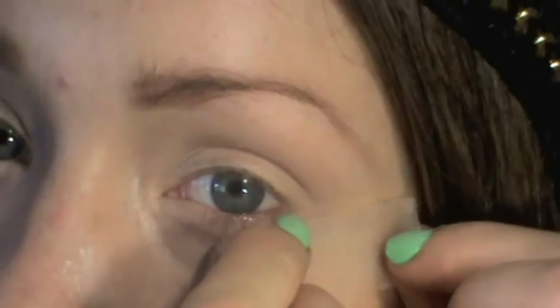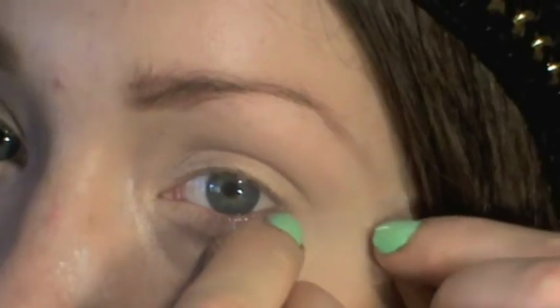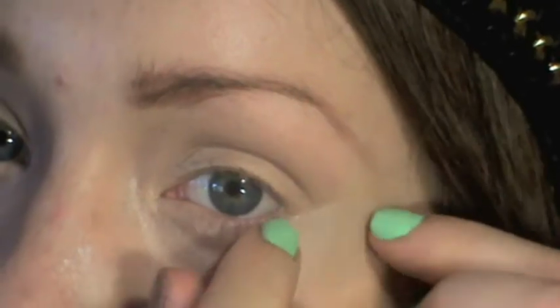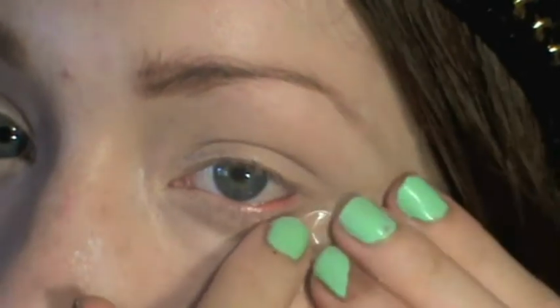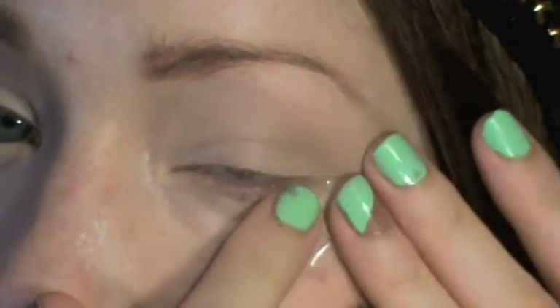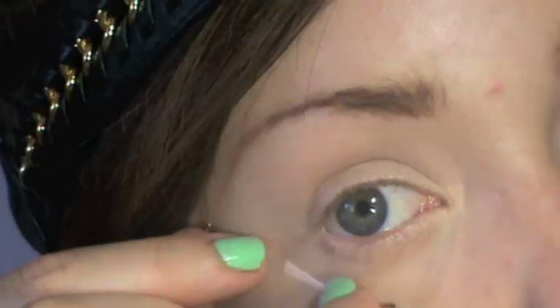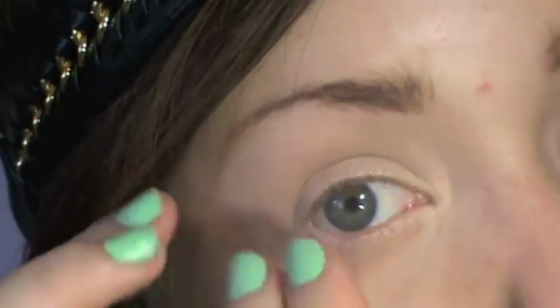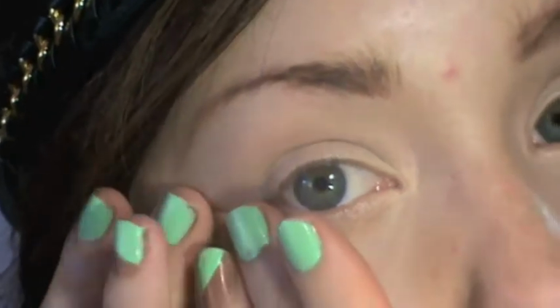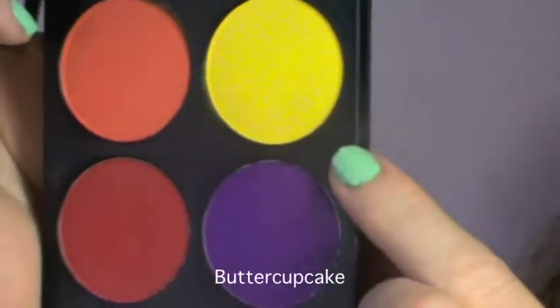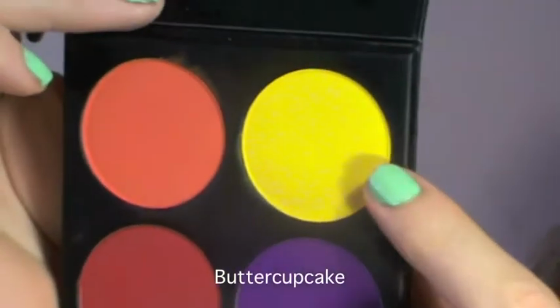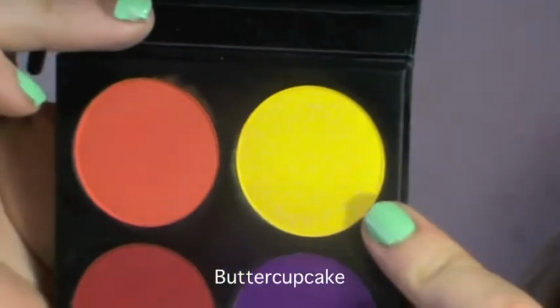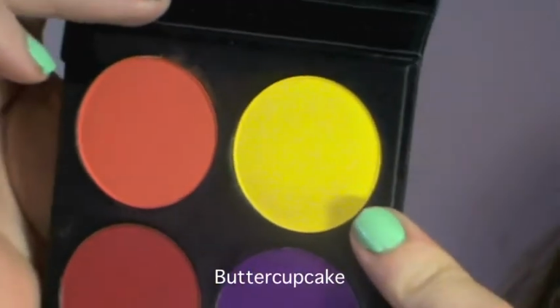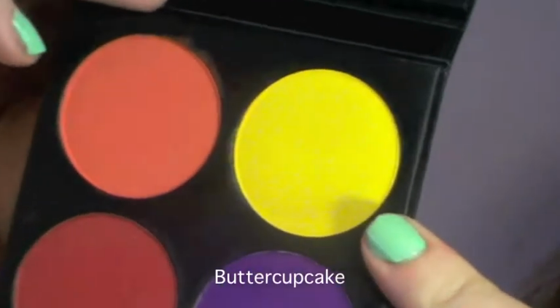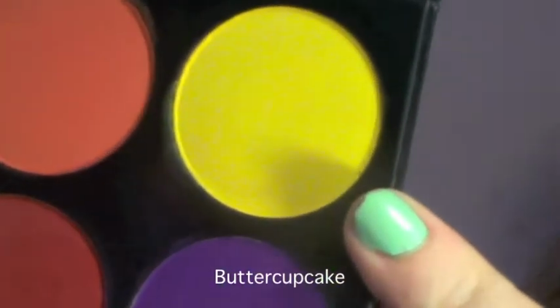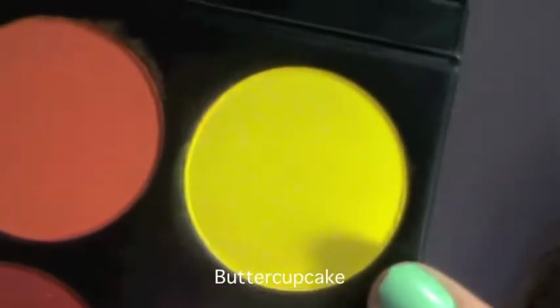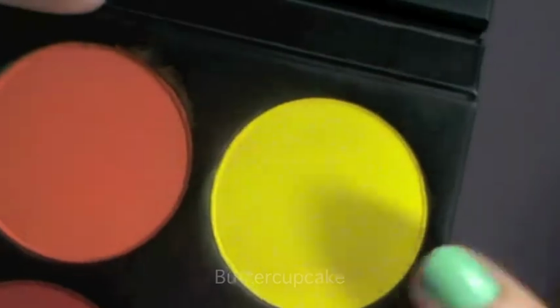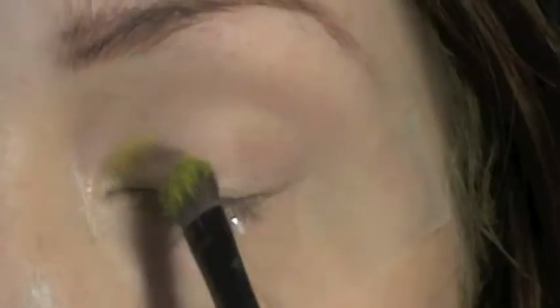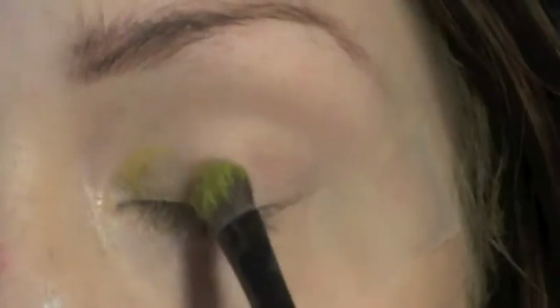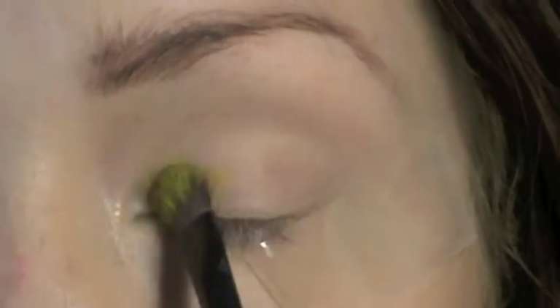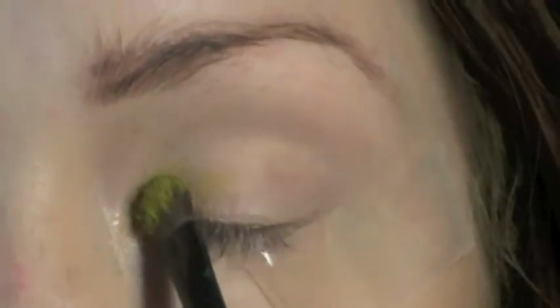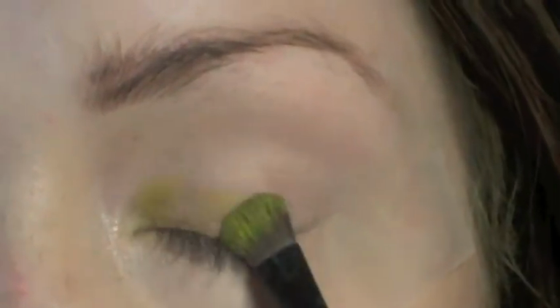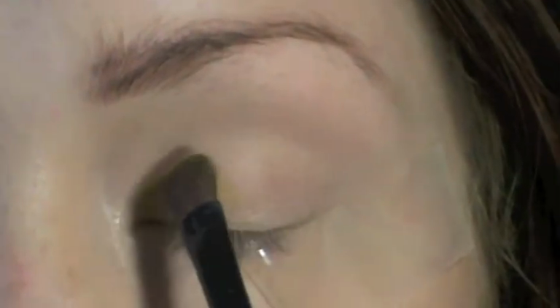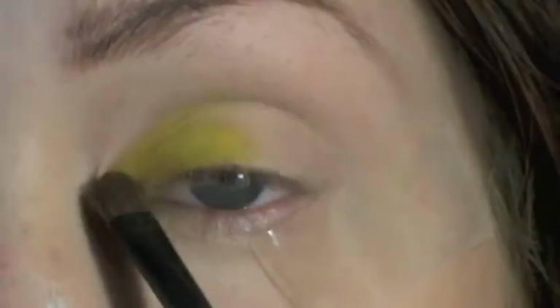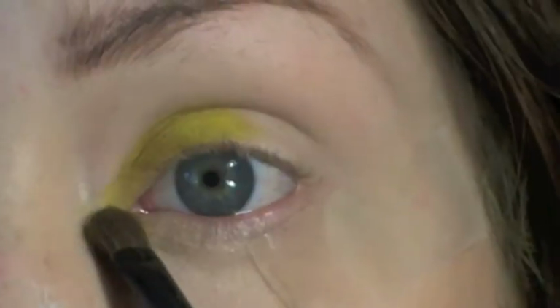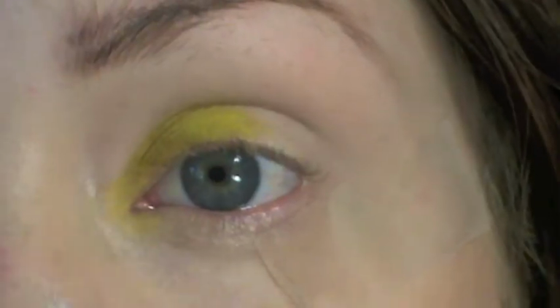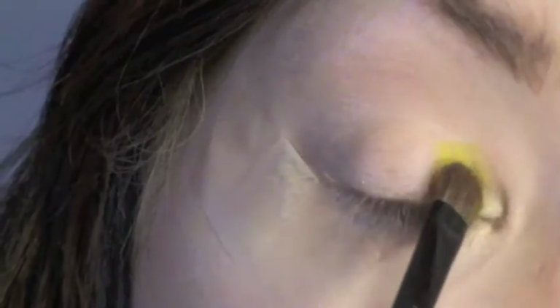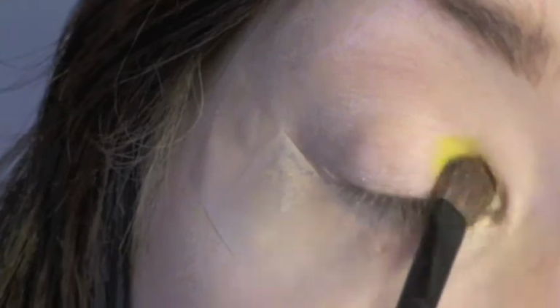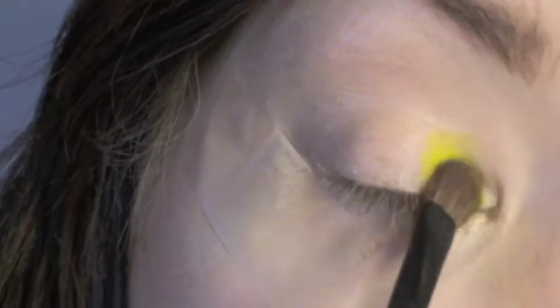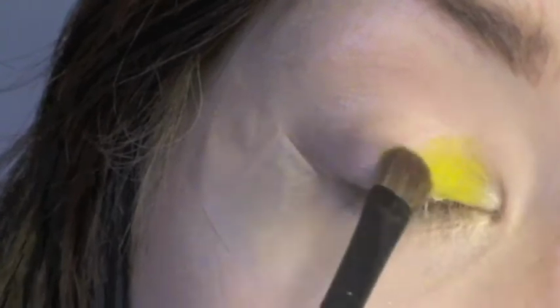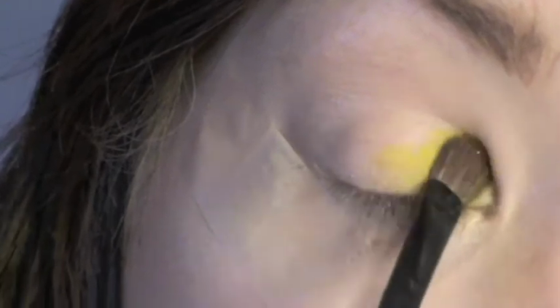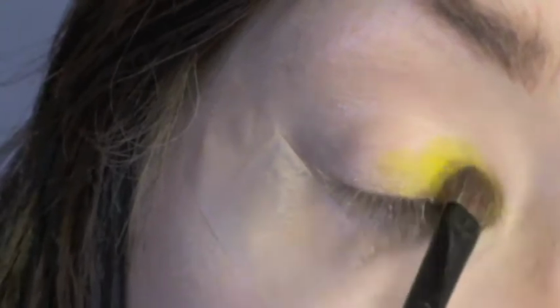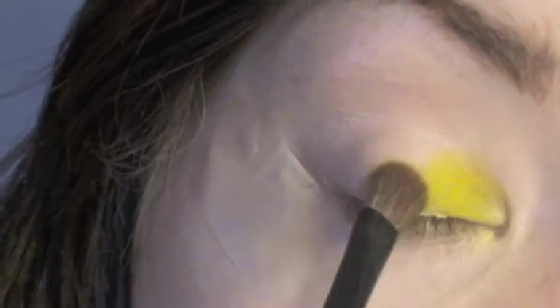Apply the tape on an angle at the corners of your eyes. Taking this vibrant yellow shade called Butter Cupcake, apply this on the inner third of your eye using a patting motion to create maximum color and pigmentation.